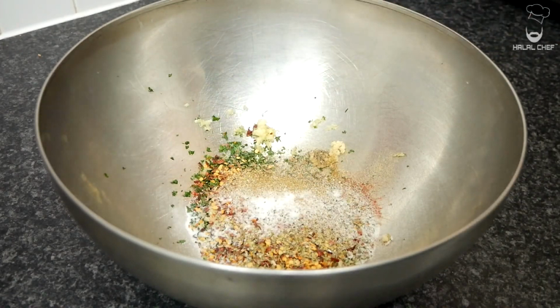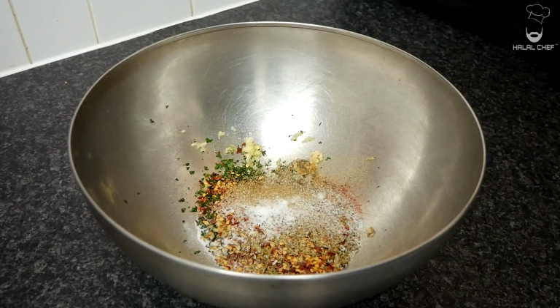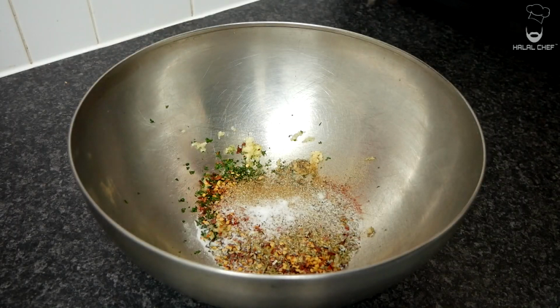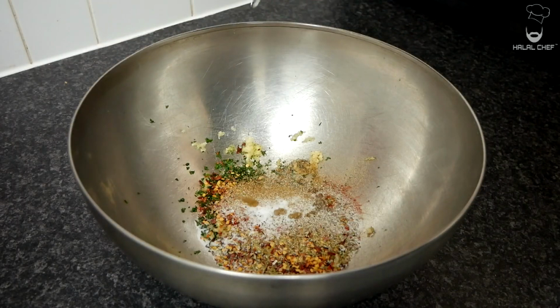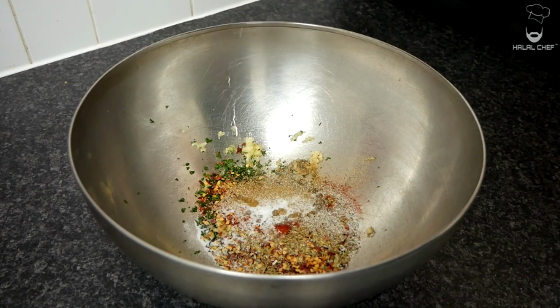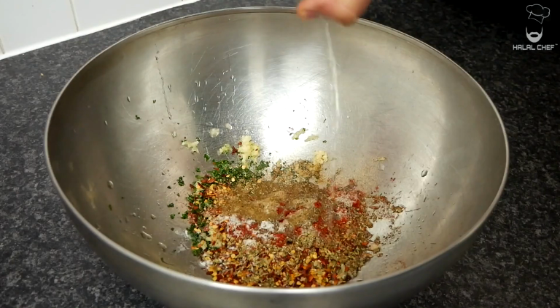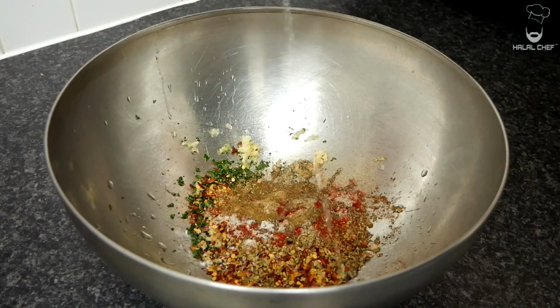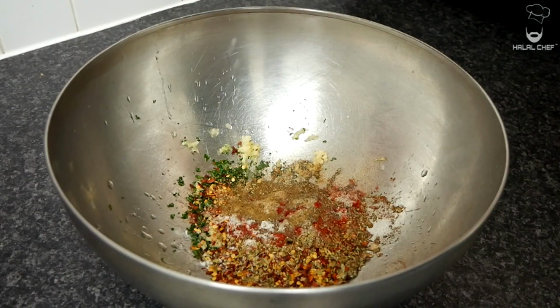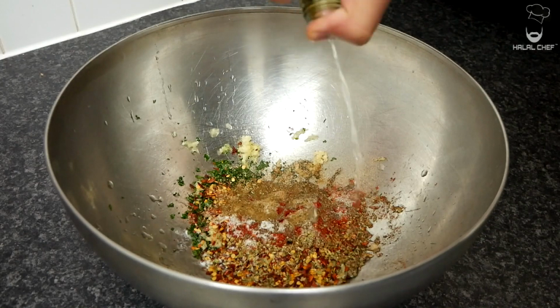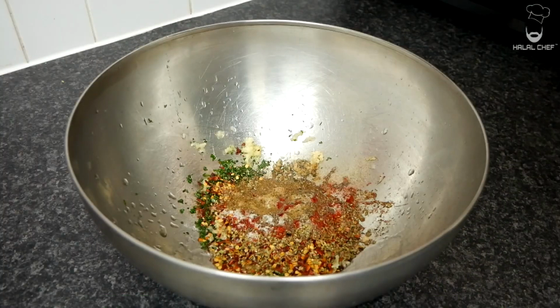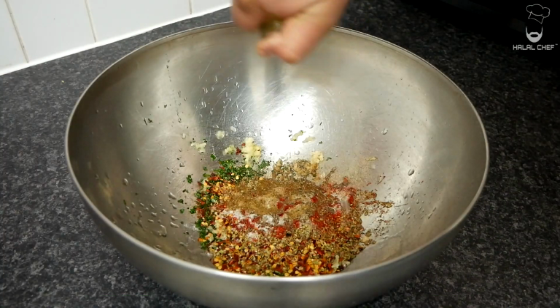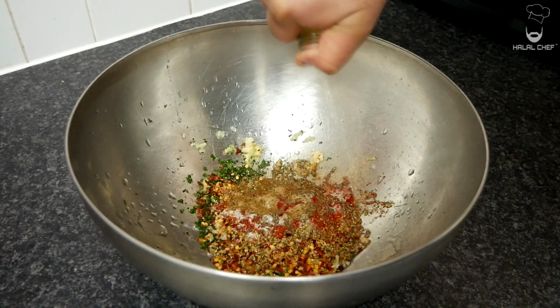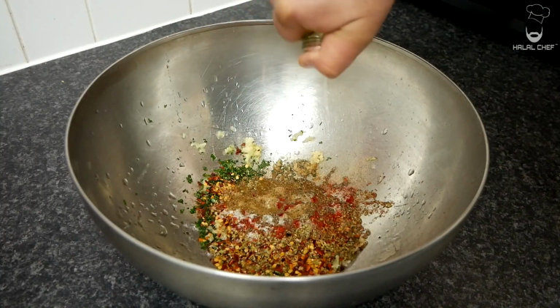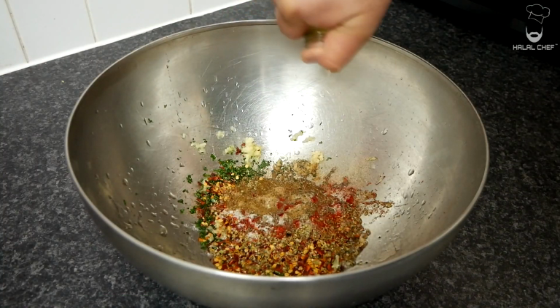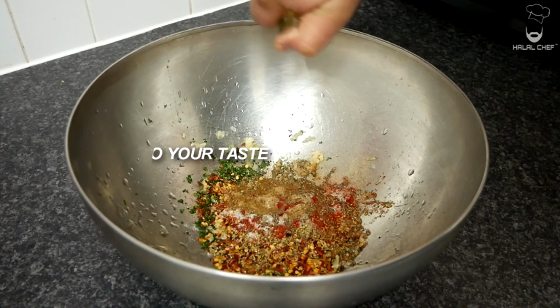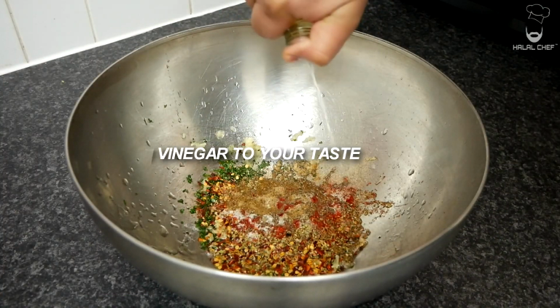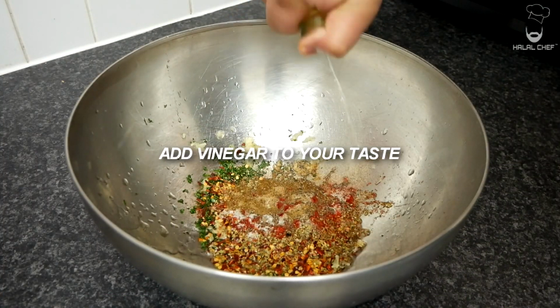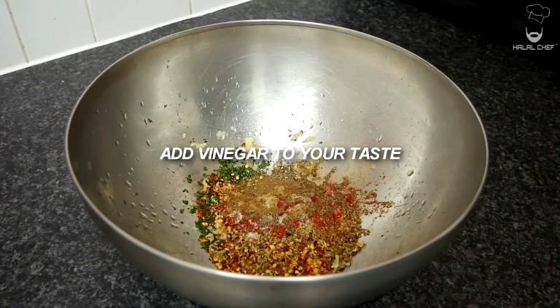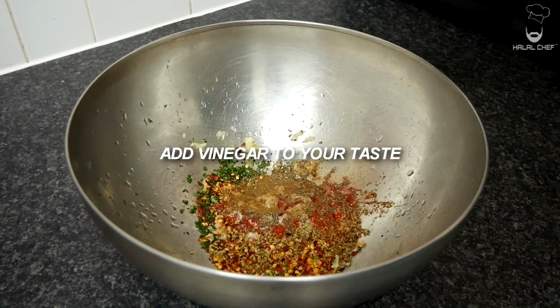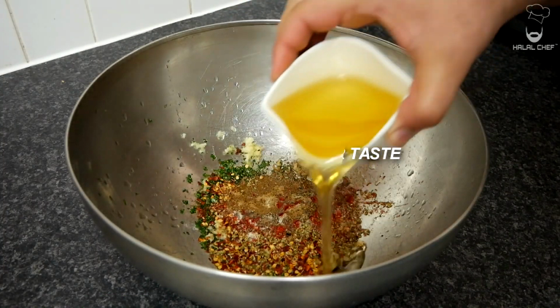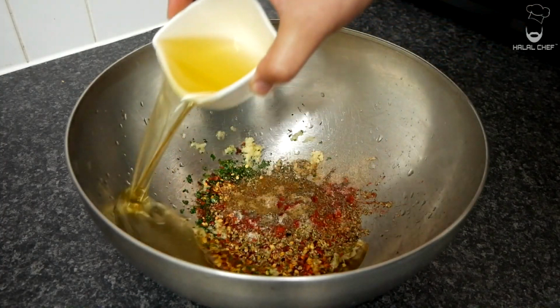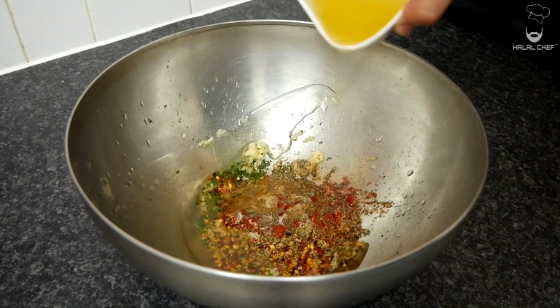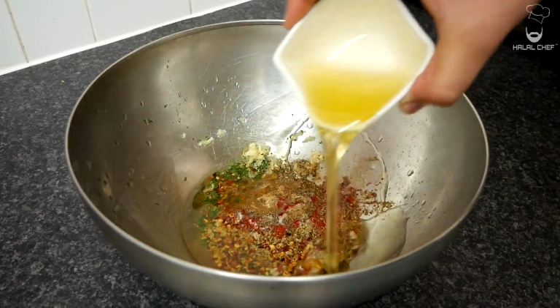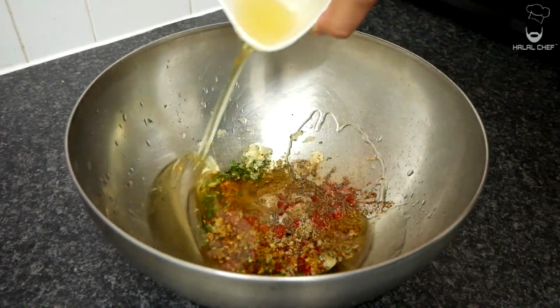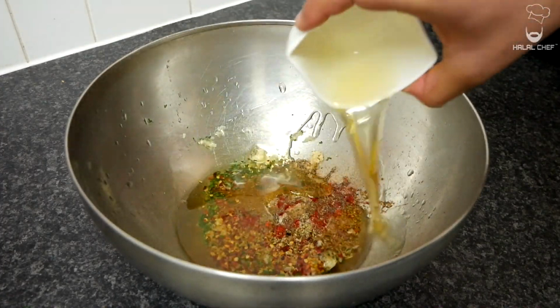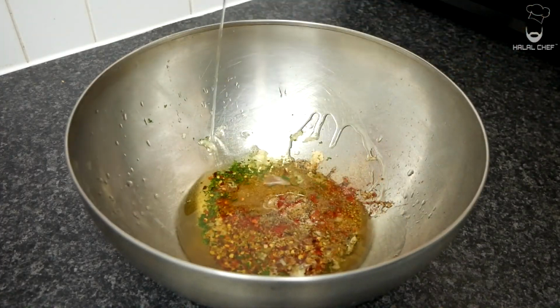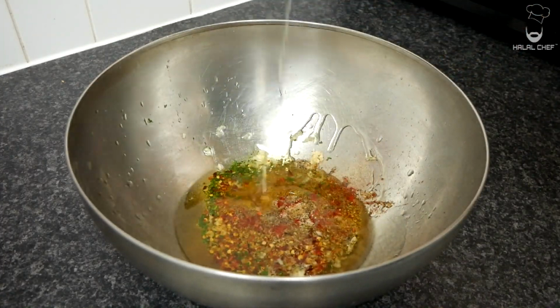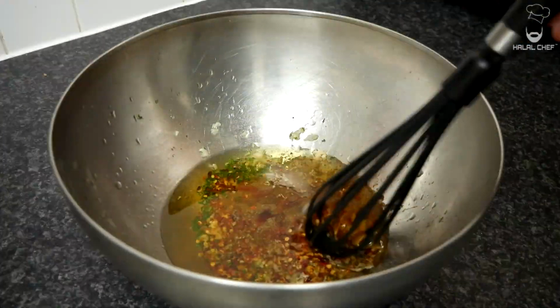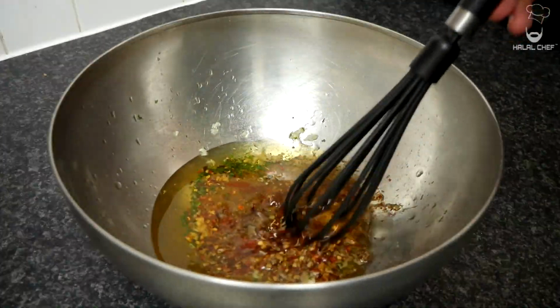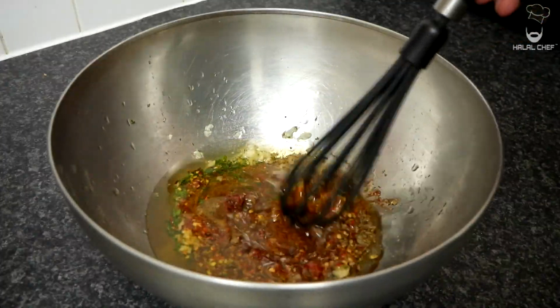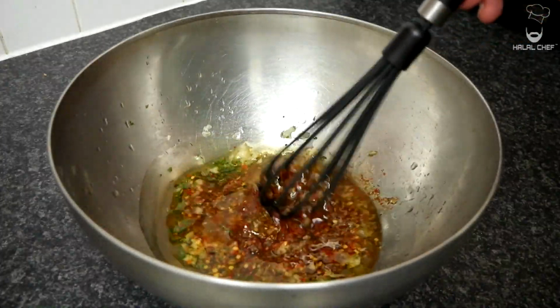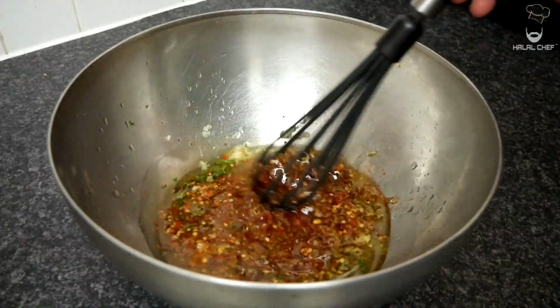Now in with a good touch of apple cider vinegar. If you don't like too much vinegar, just add a little bit. Finish this off with olive oil and give it a really good mix.